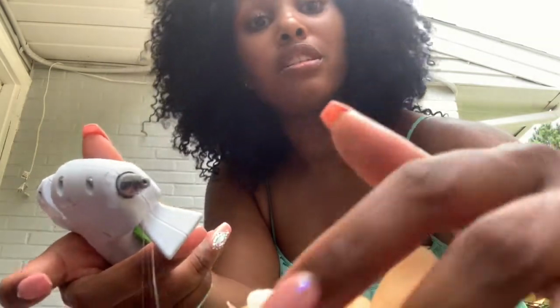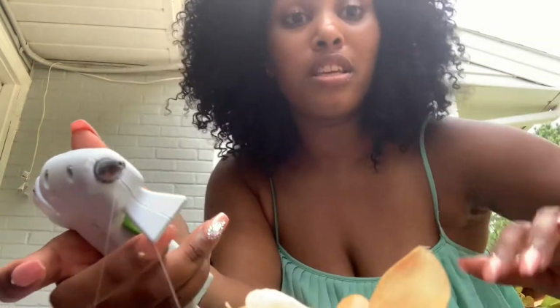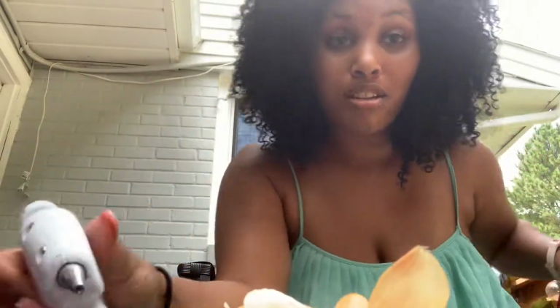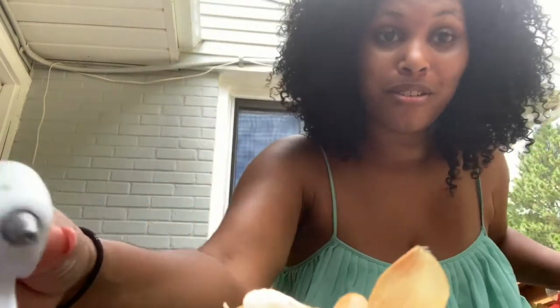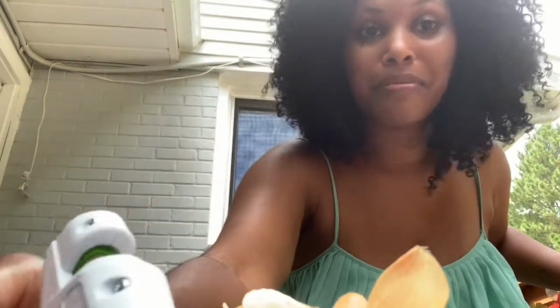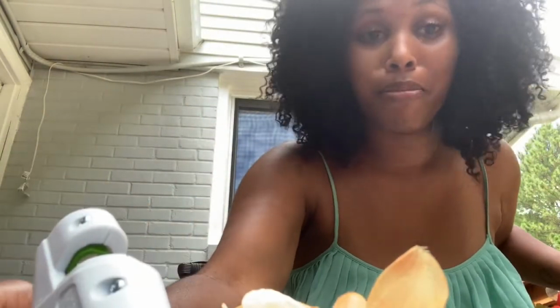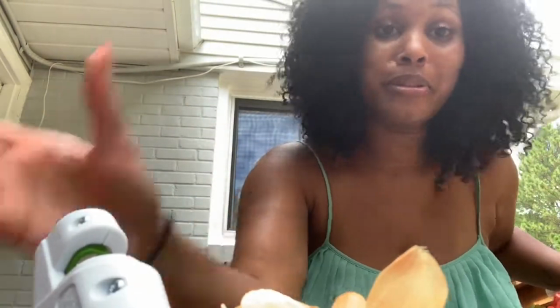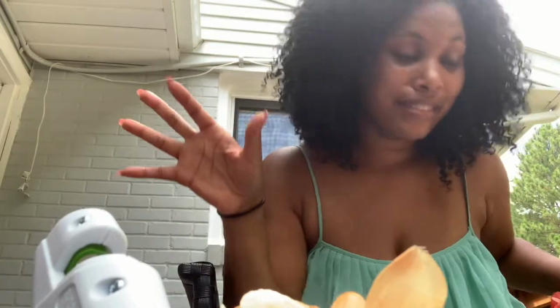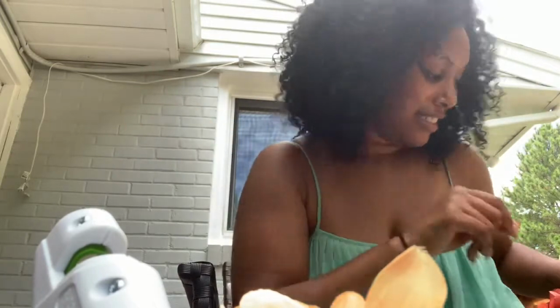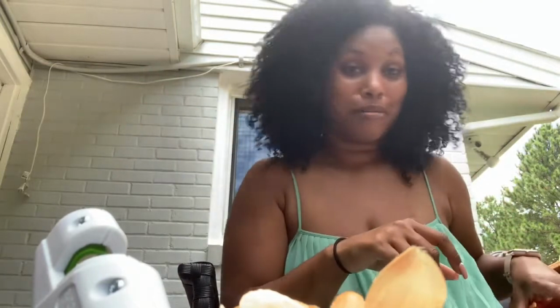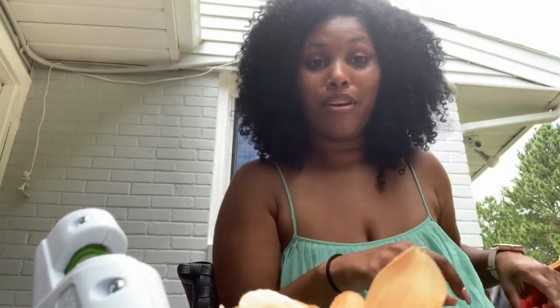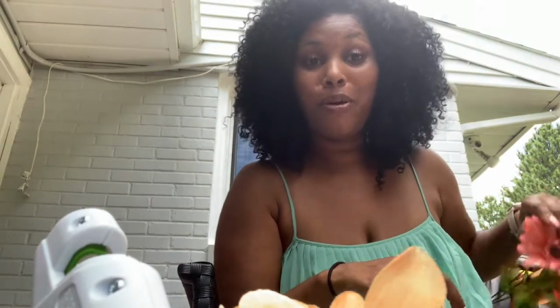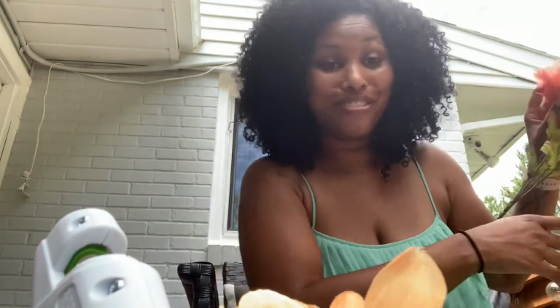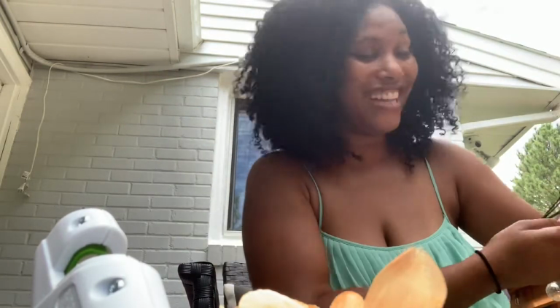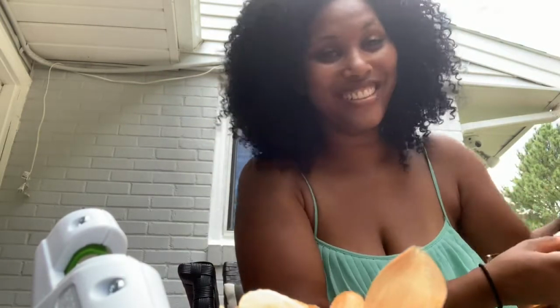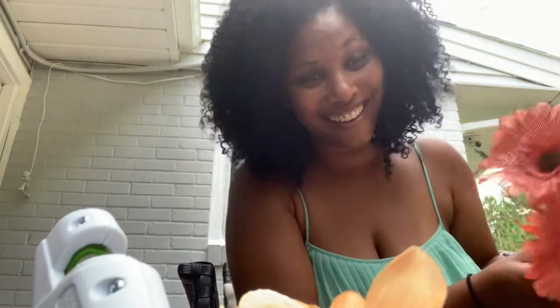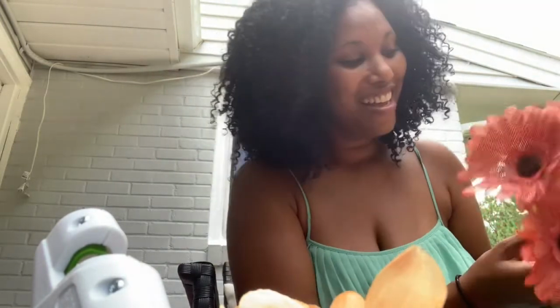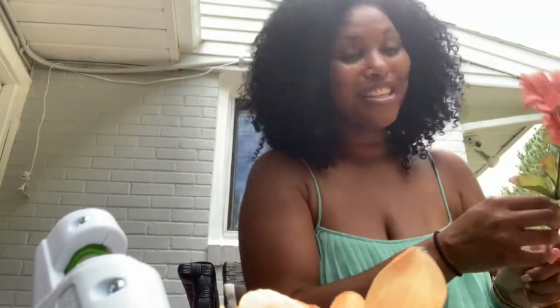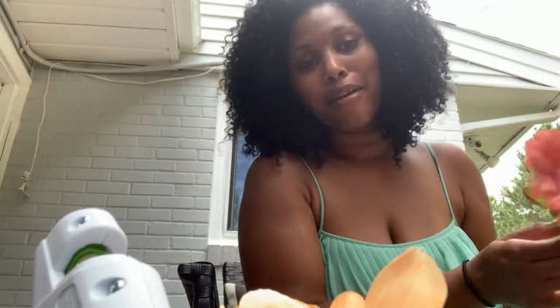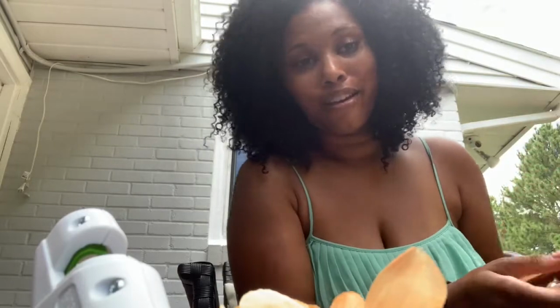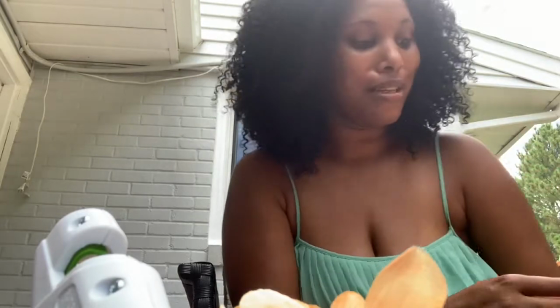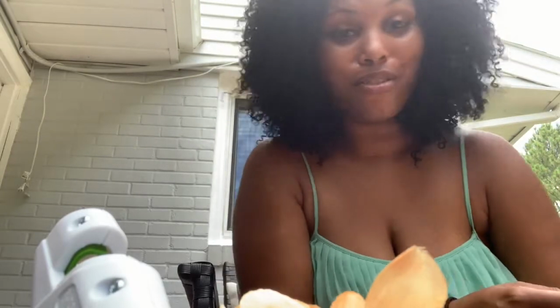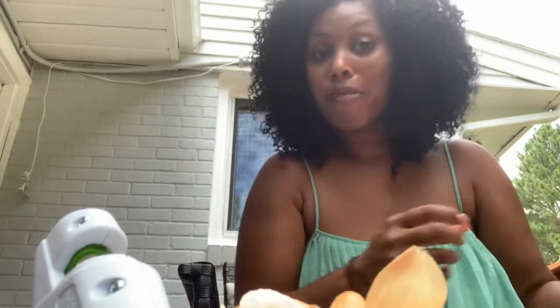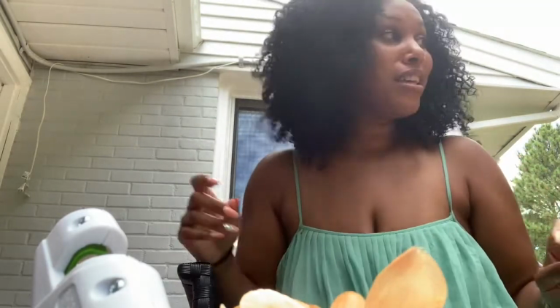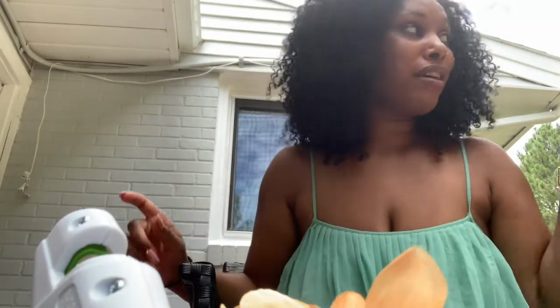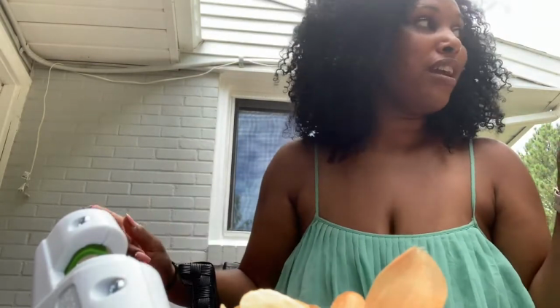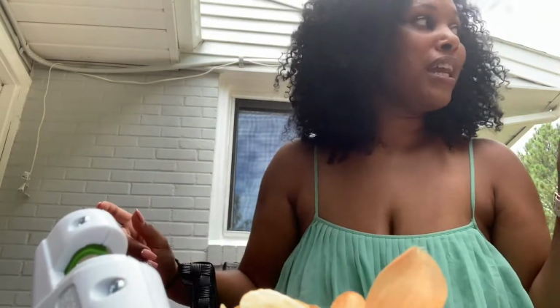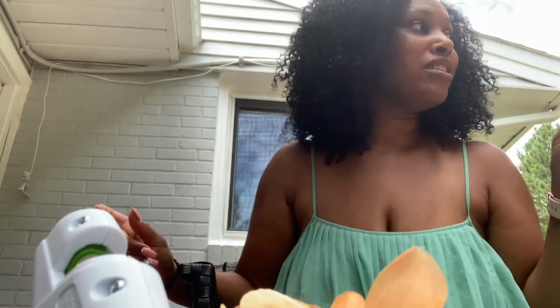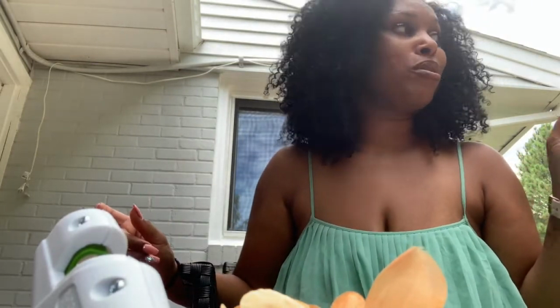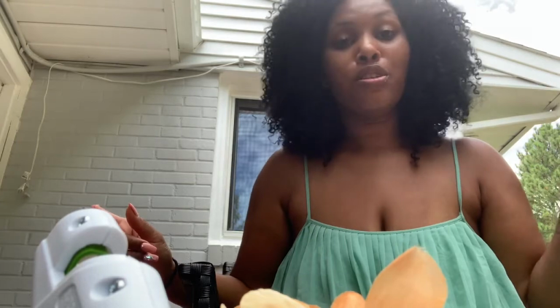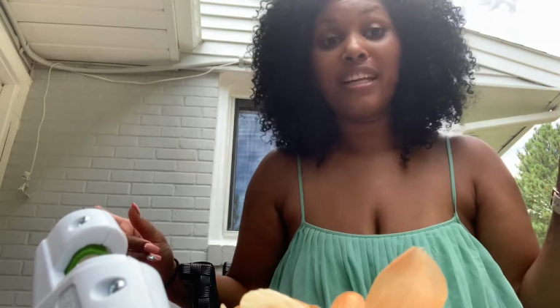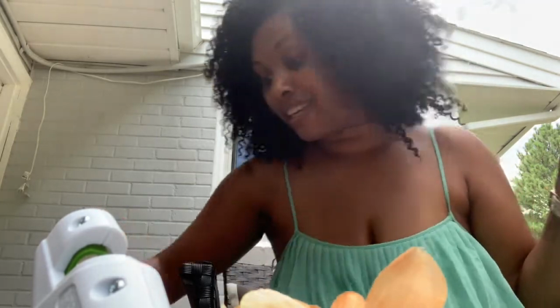Another thing, y'all — I talk to myself. I know a lot of people do it. Call me crazy if you want, I don't really care. So you may hear me making comments to myself, and you may hear the kids in the background — they are playing at their table with their kinetic sand.